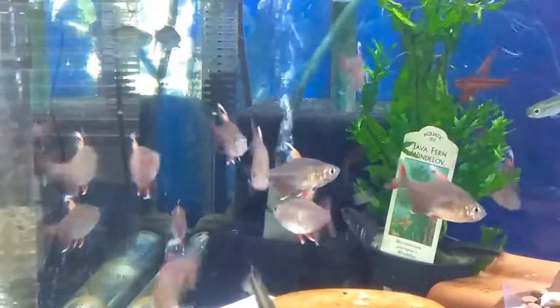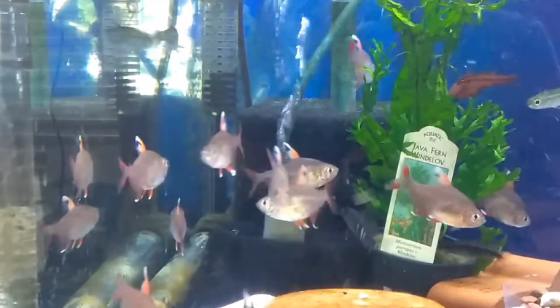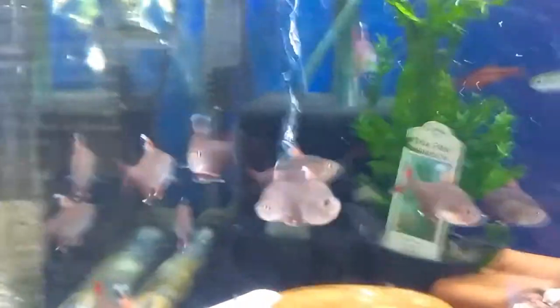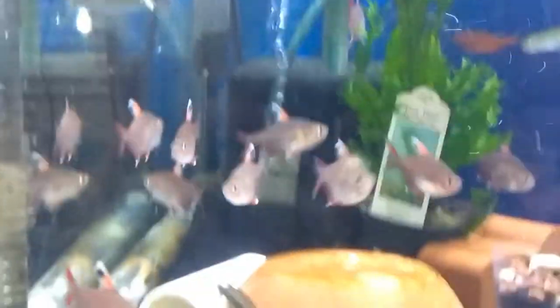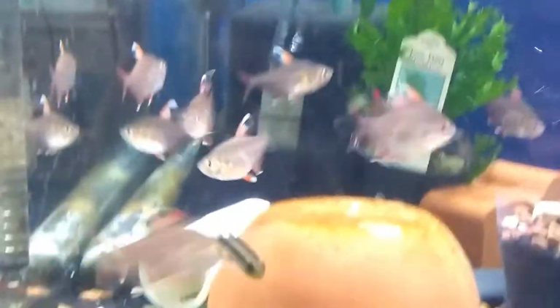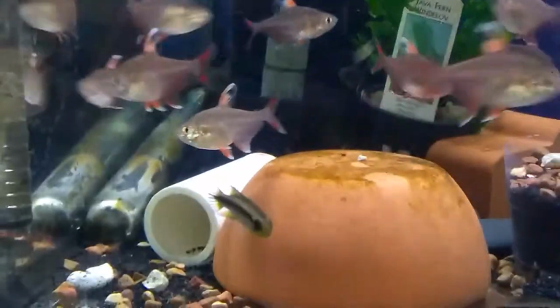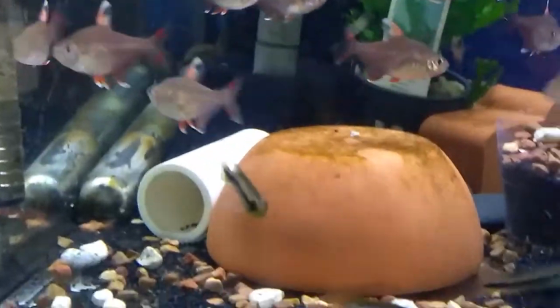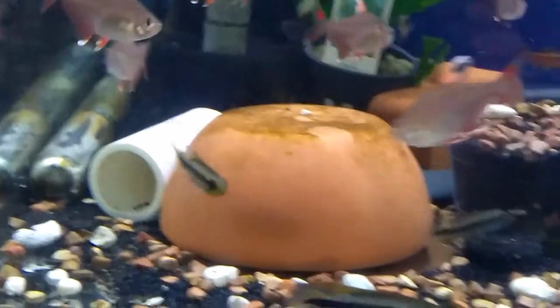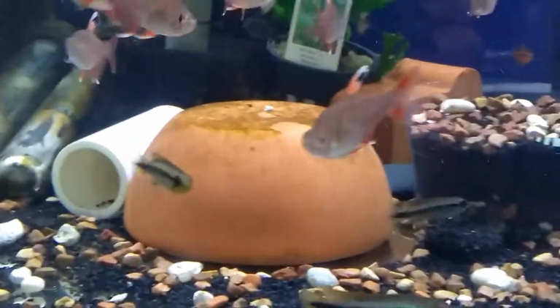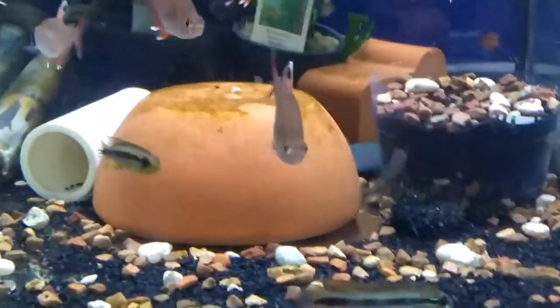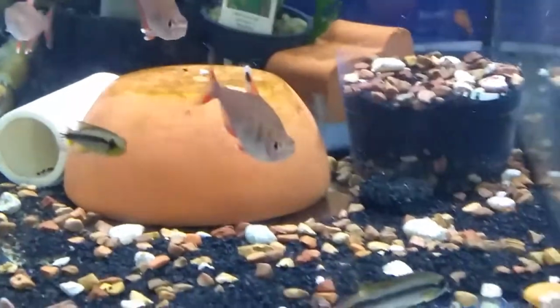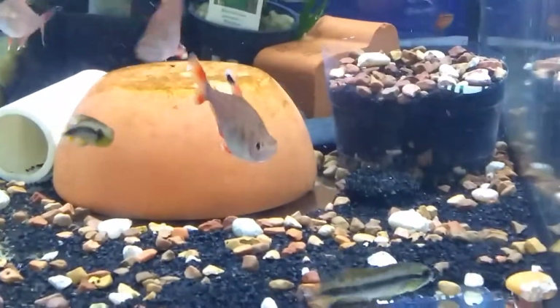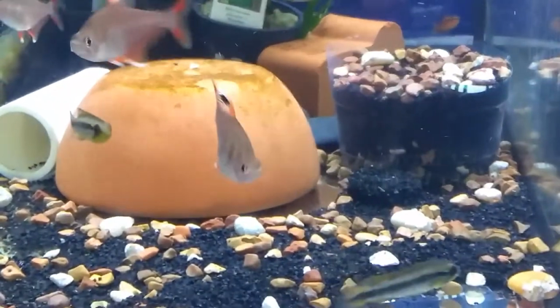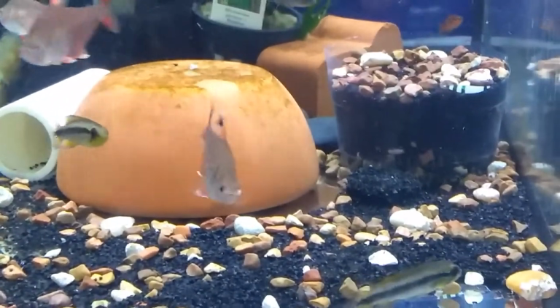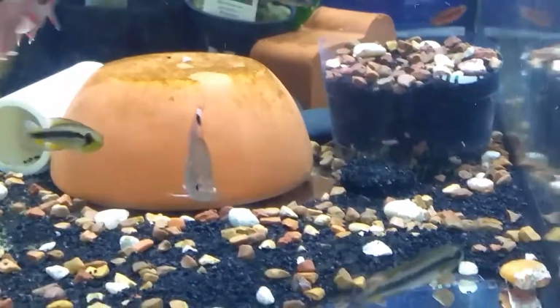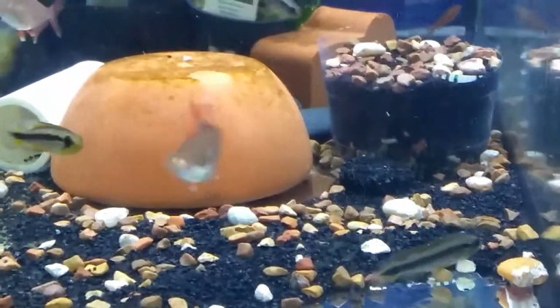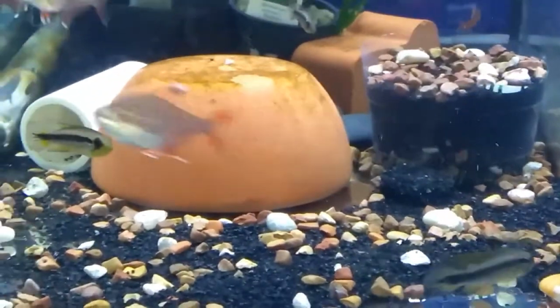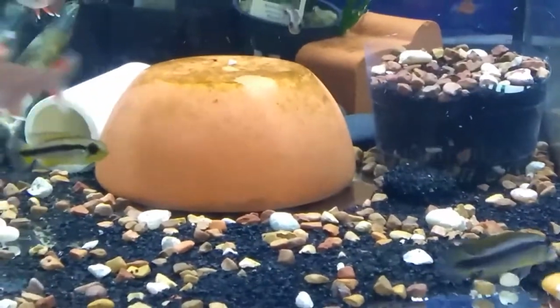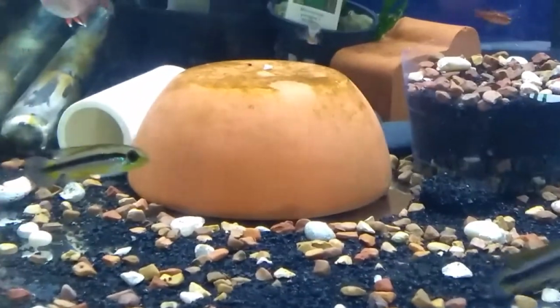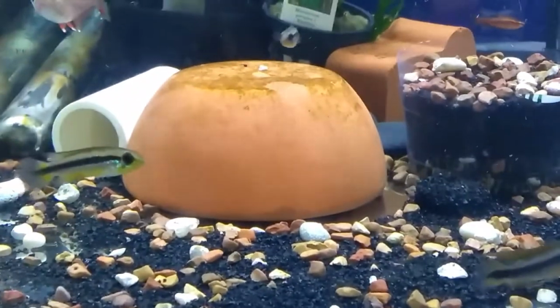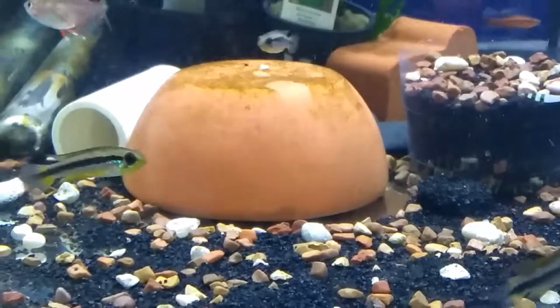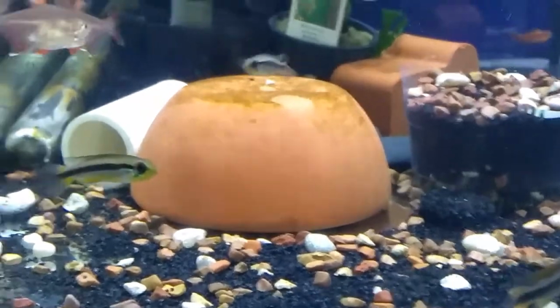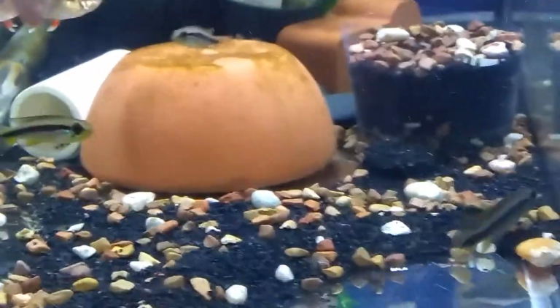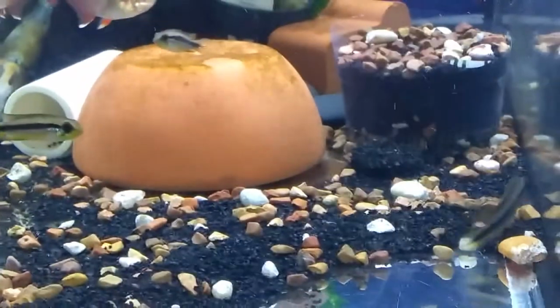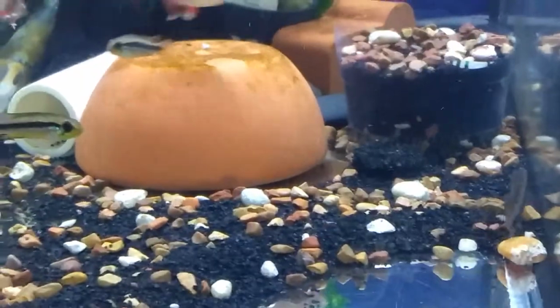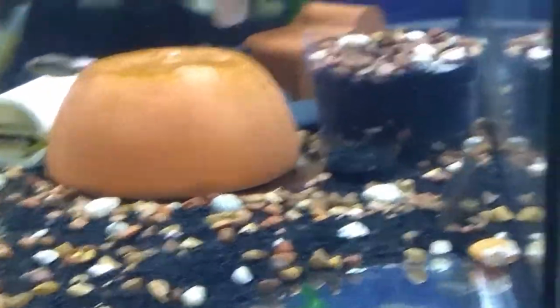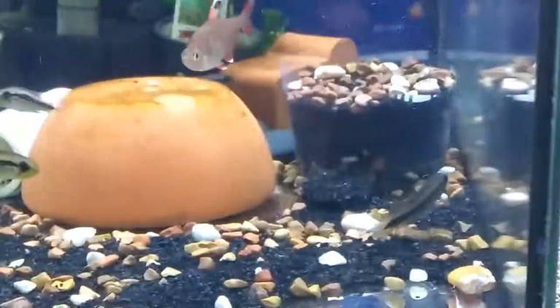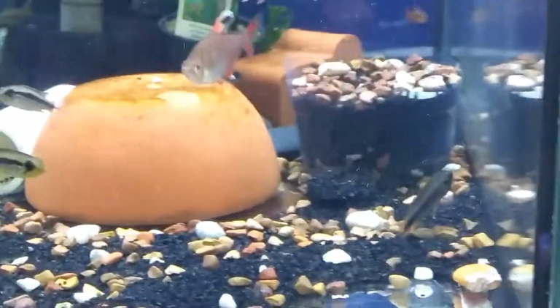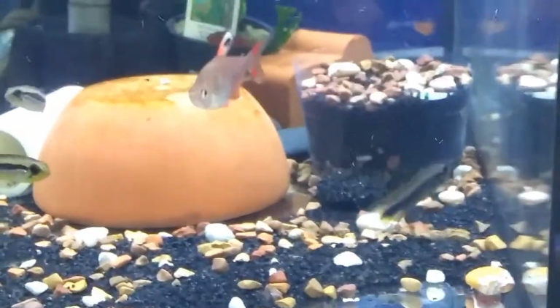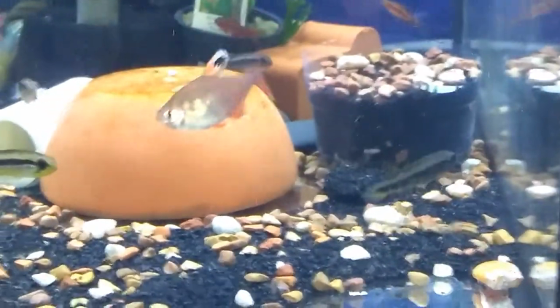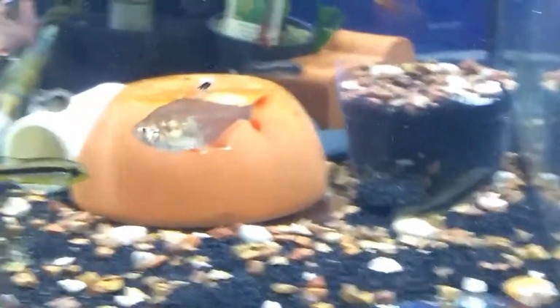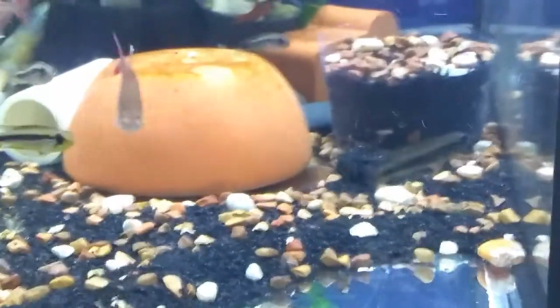Very nice fish that's been here a while. And there on the bottom we have some — I think there's about three Apistogramma Agassizii. These are wild fish.